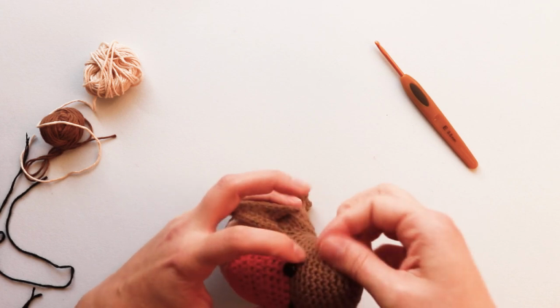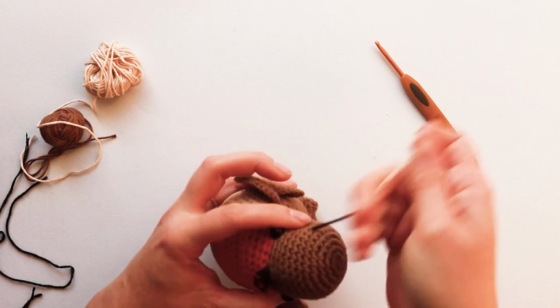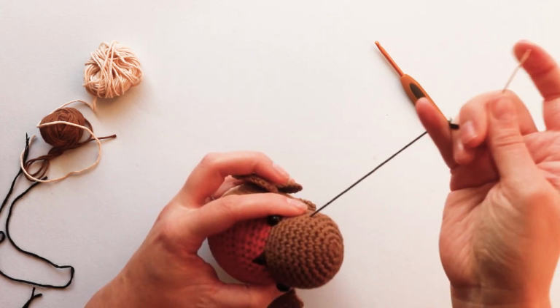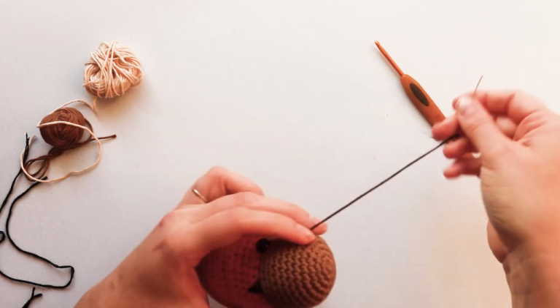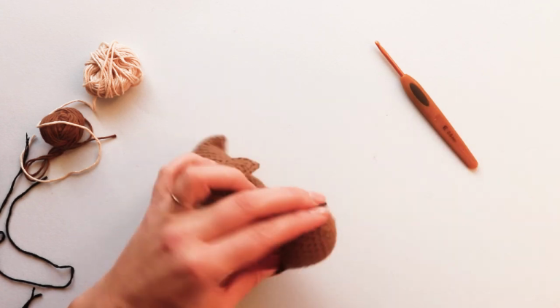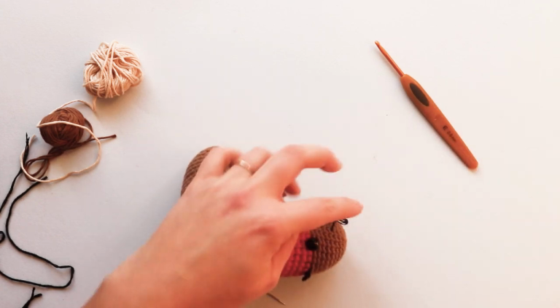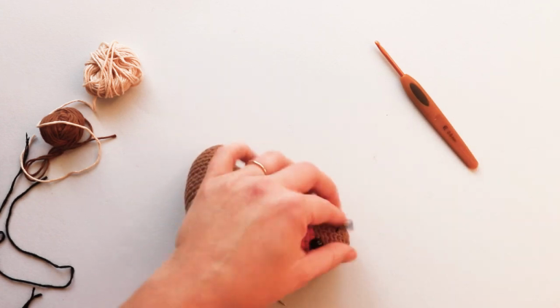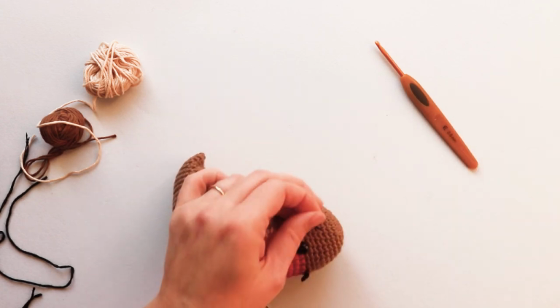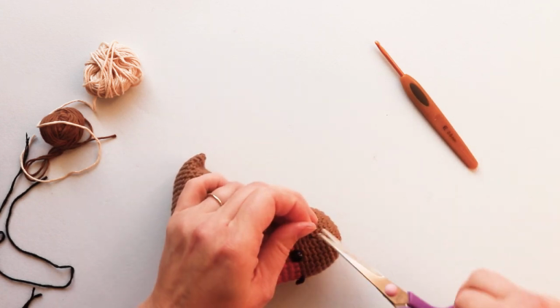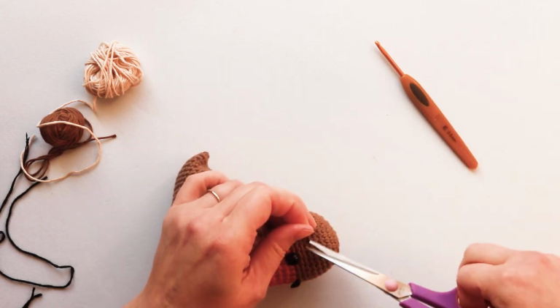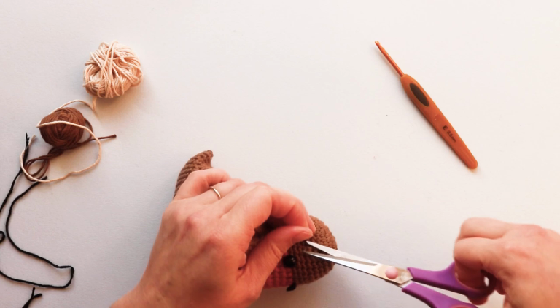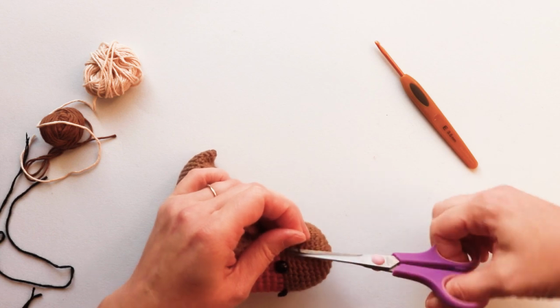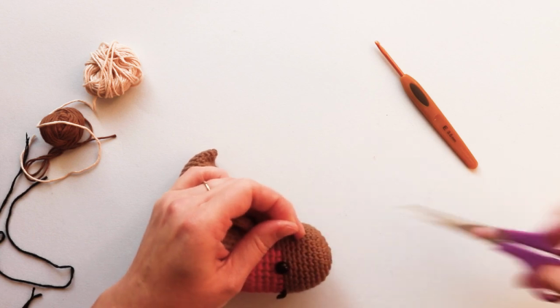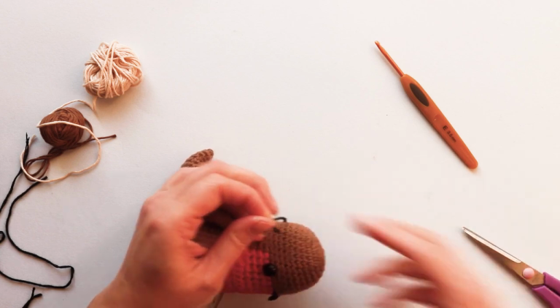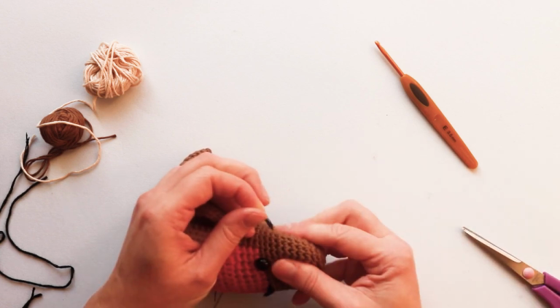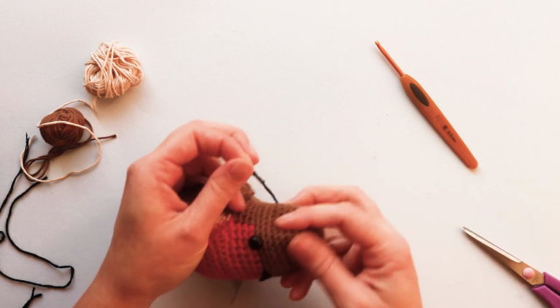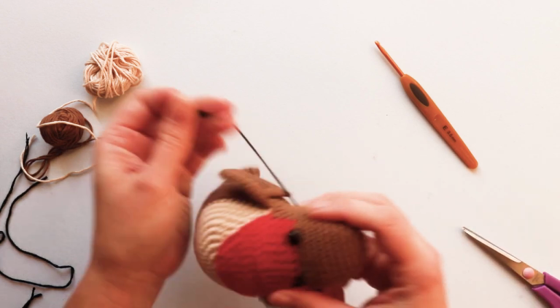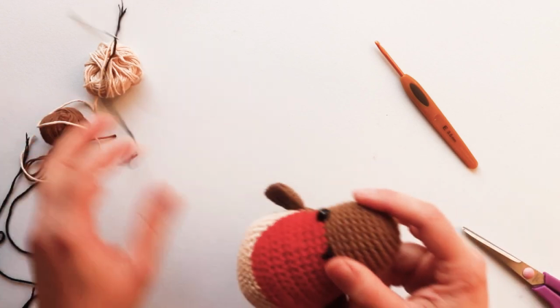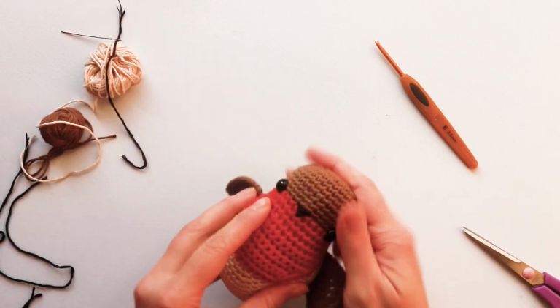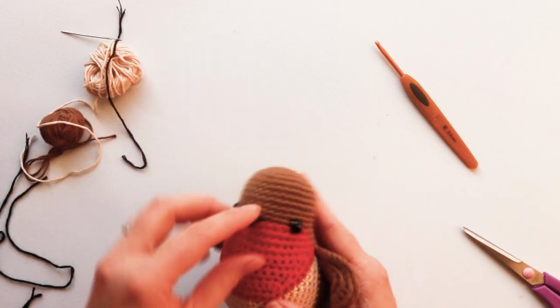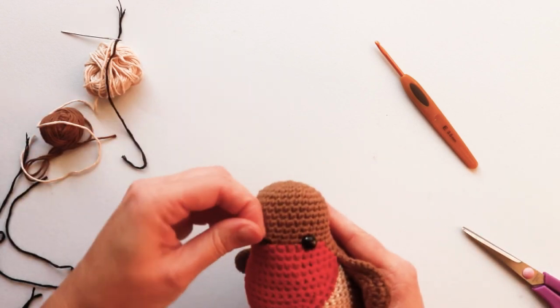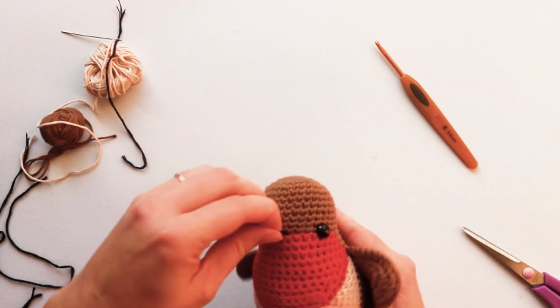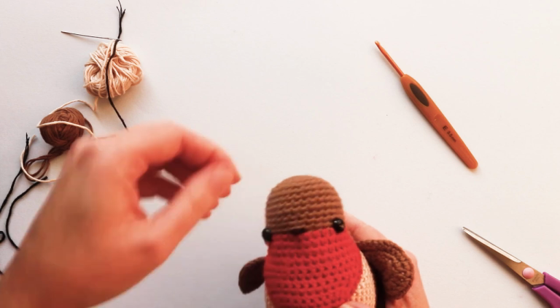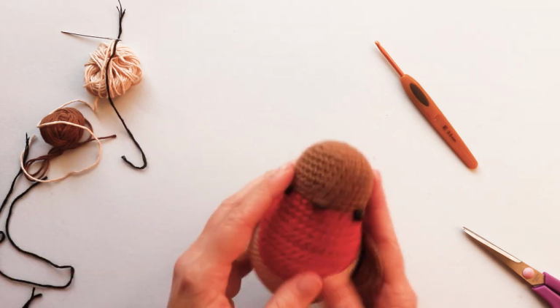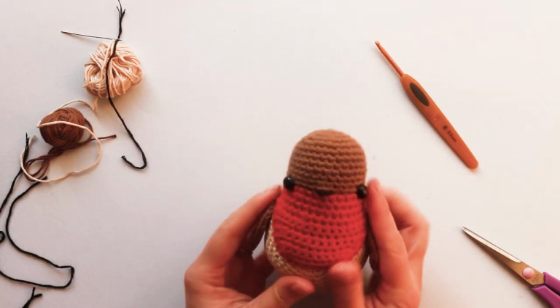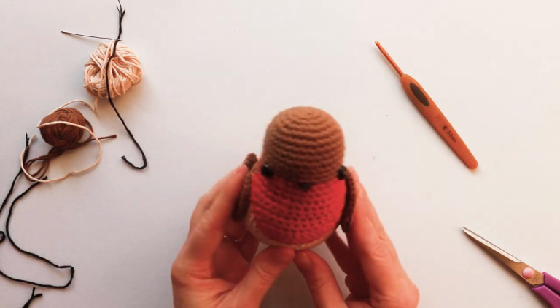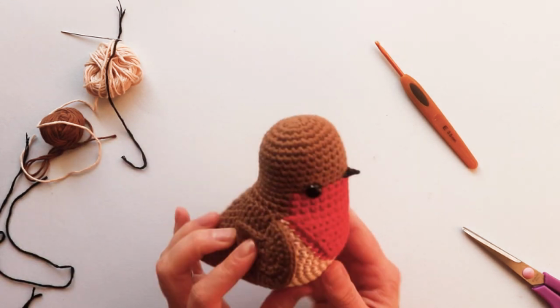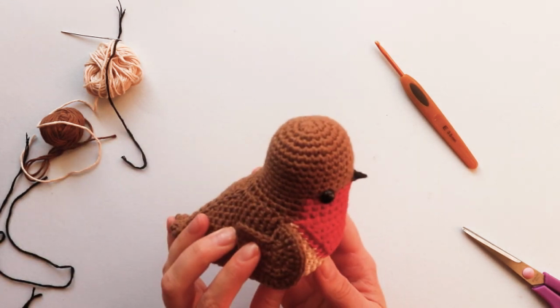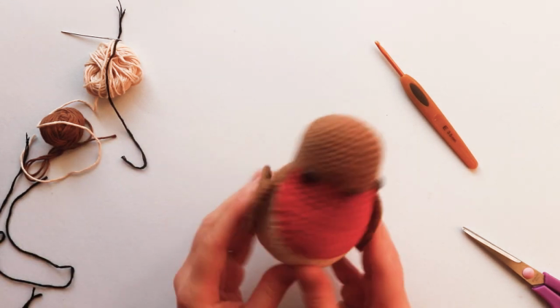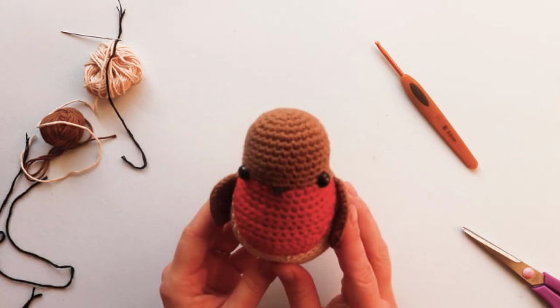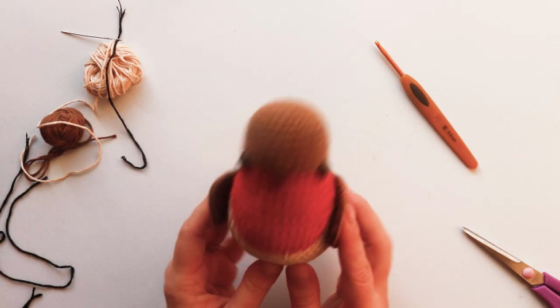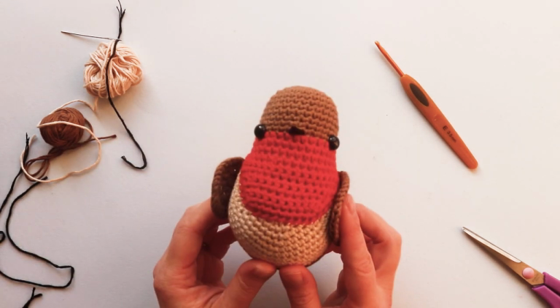Holding it quite firmly, weave it back down to the base, then simply tuck the end in, tug on it a little bit to make it tight, and snip it off — the tail goes right back into the toy. And that's it! One nice pointy beak.